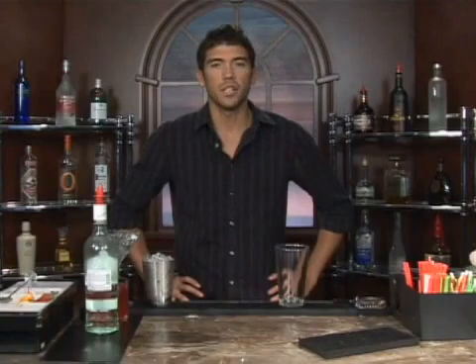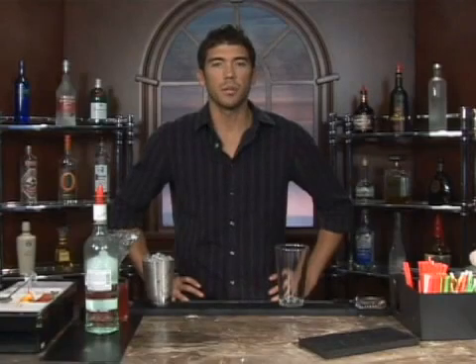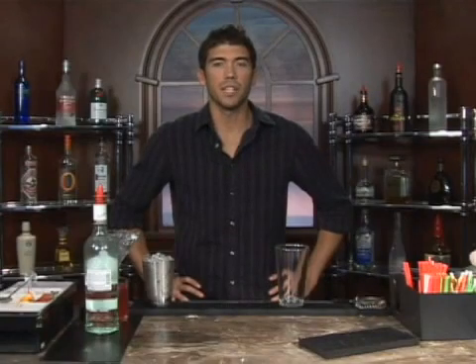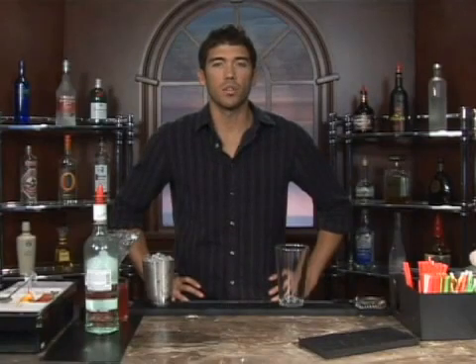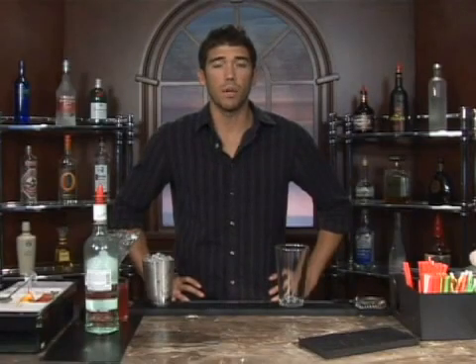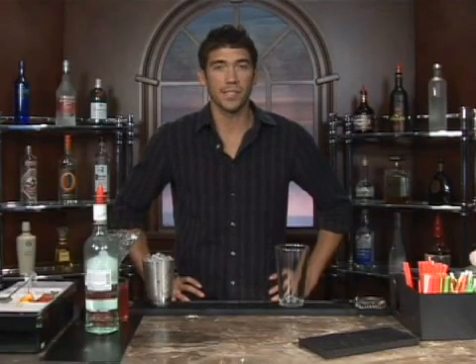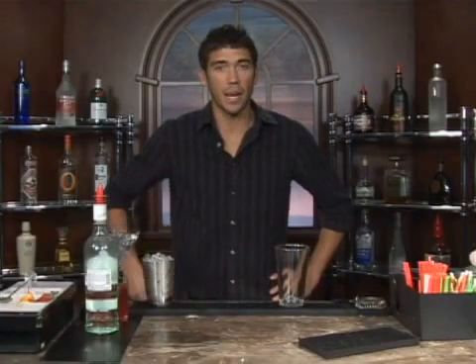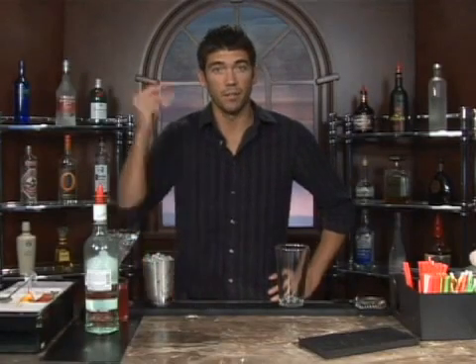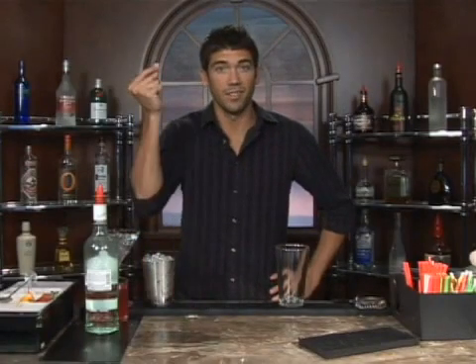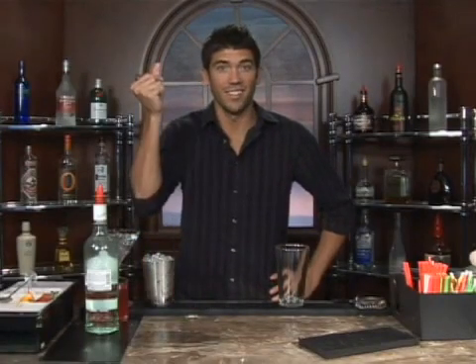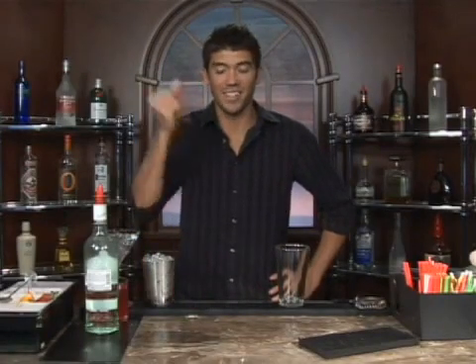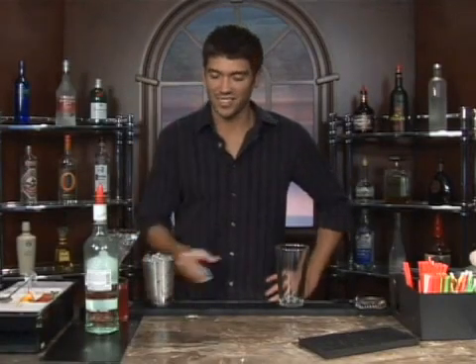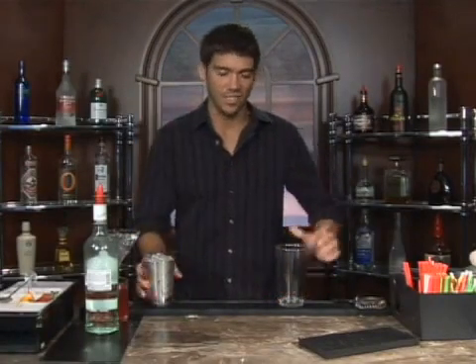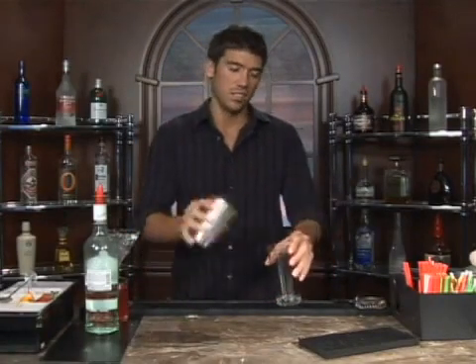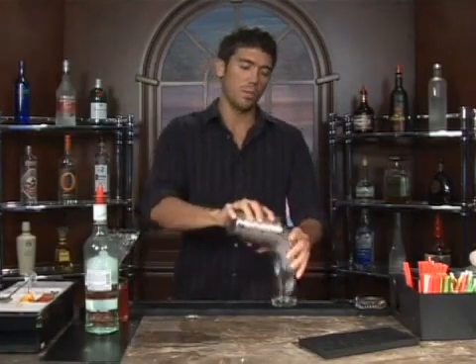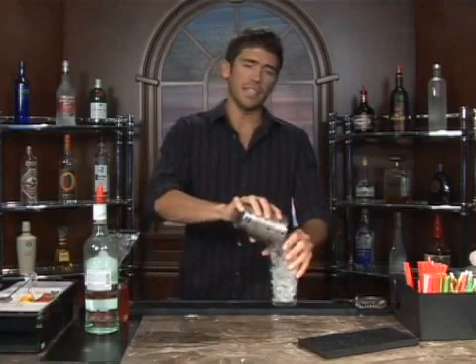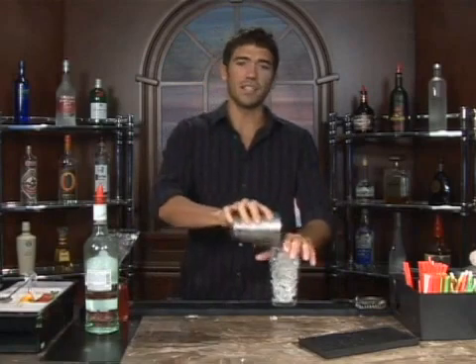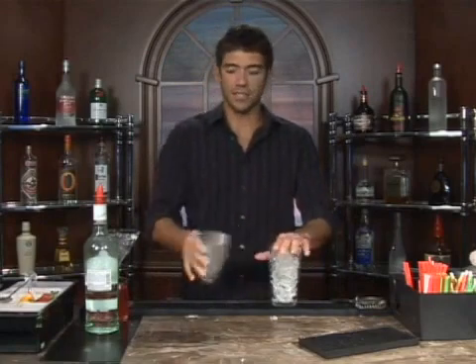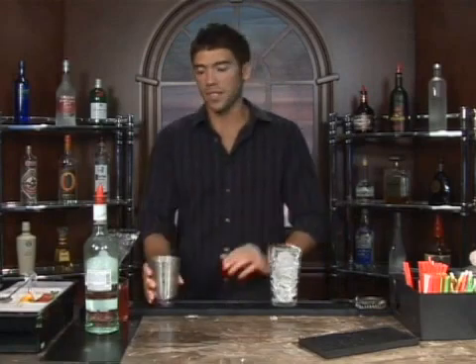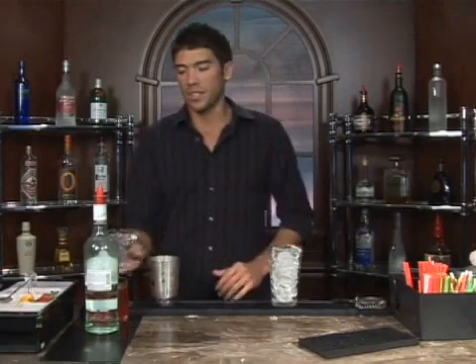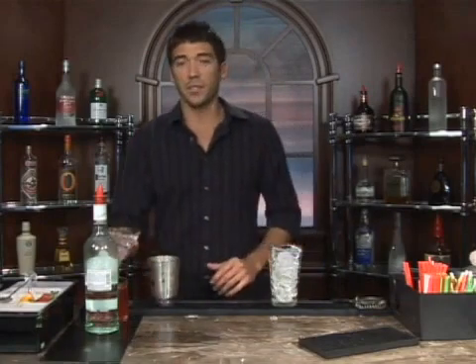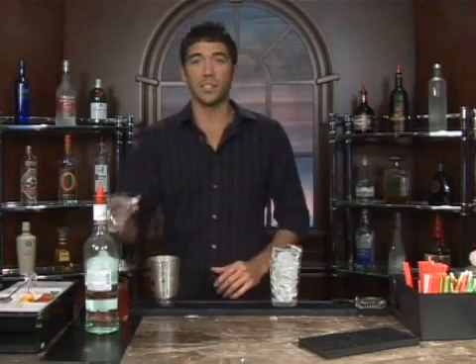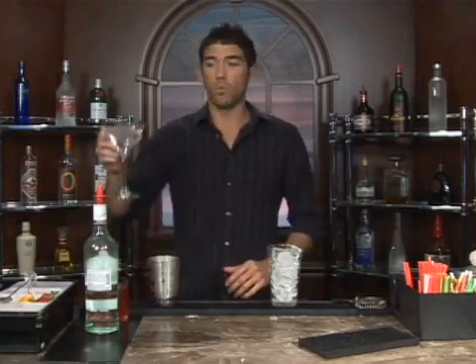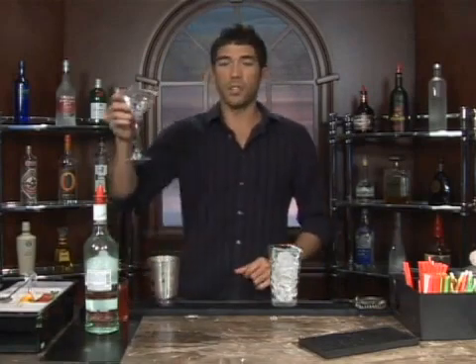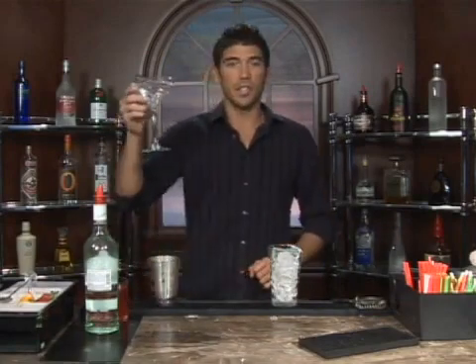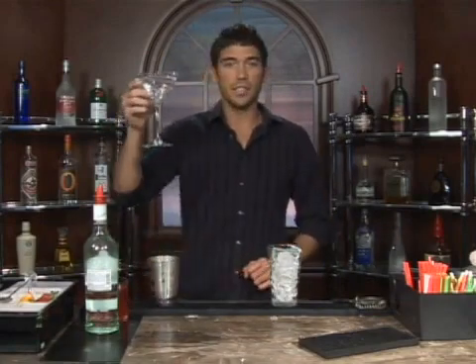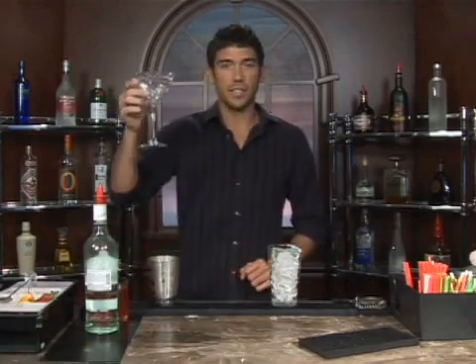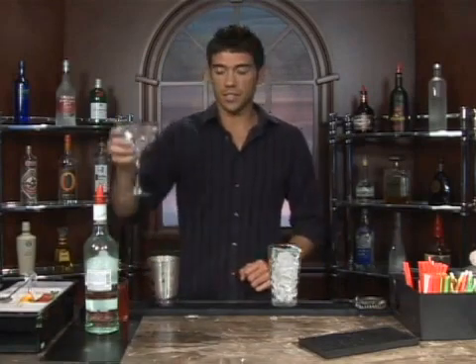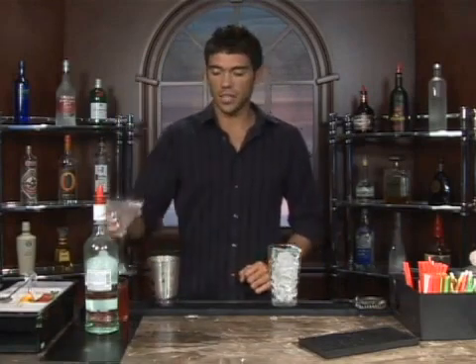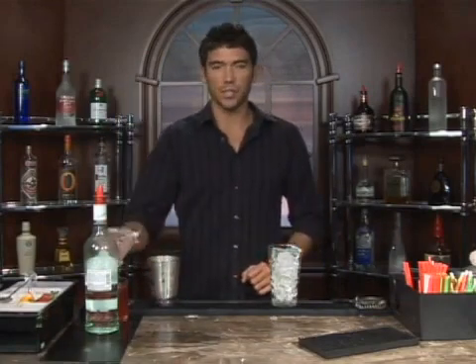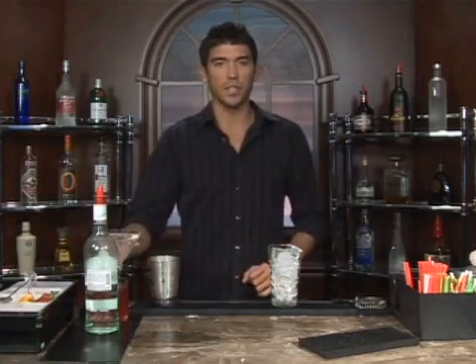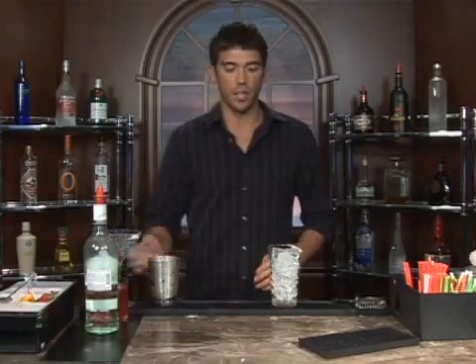Alright, the drink we're about to make is called a Rum Snapp. Let's go ahead and put some ice in a glass — we've got some water and ice in a cocktail glass. We're going to serve this up.